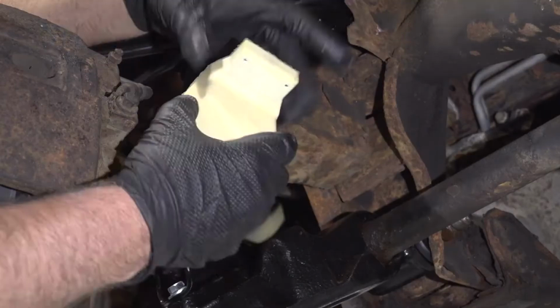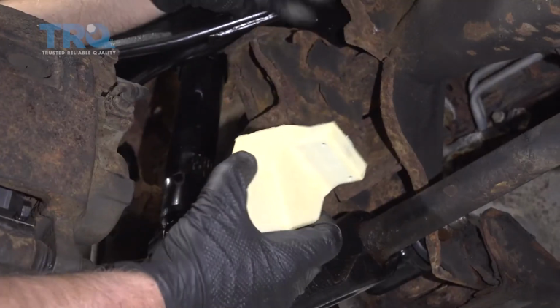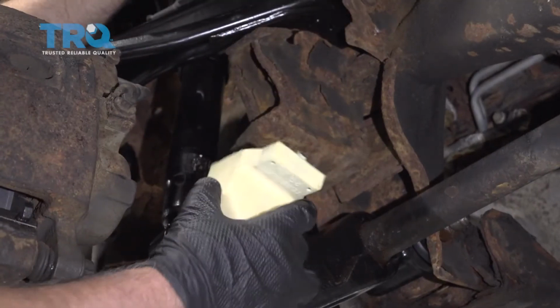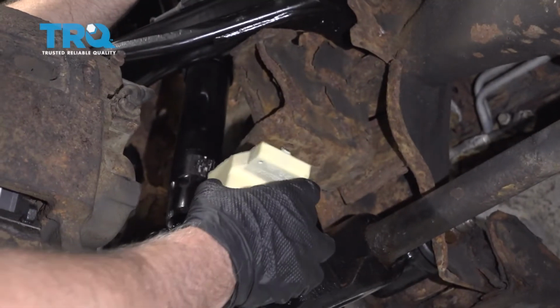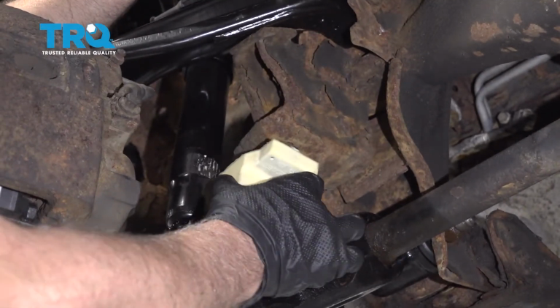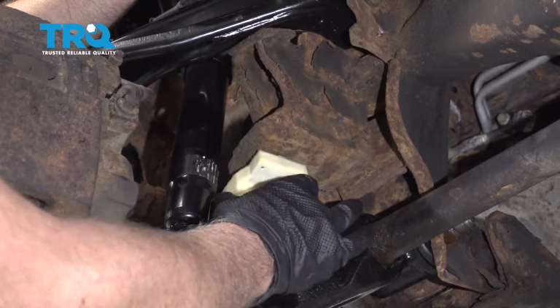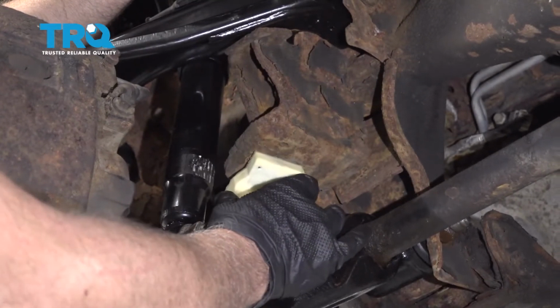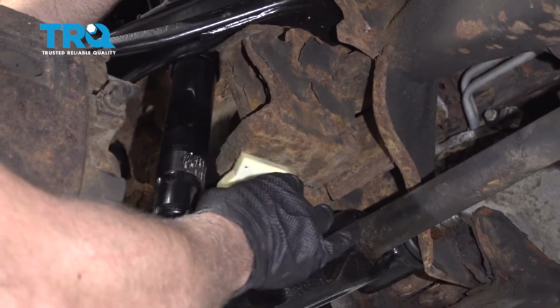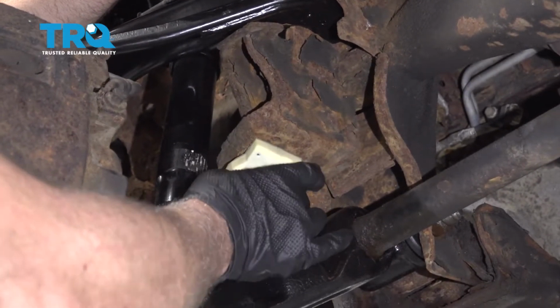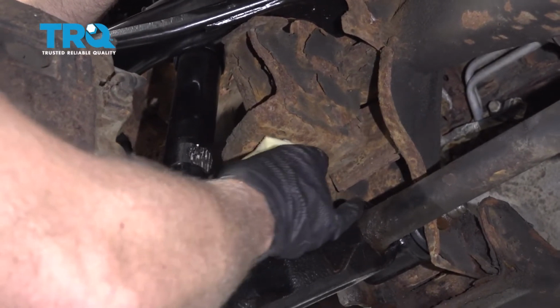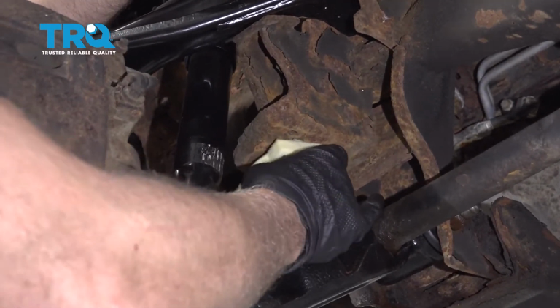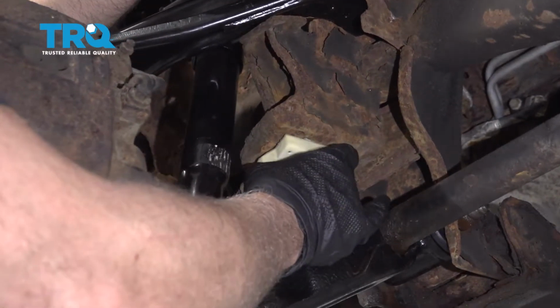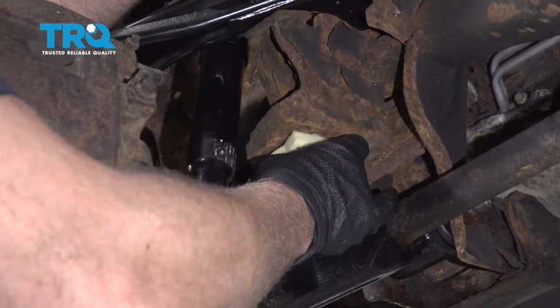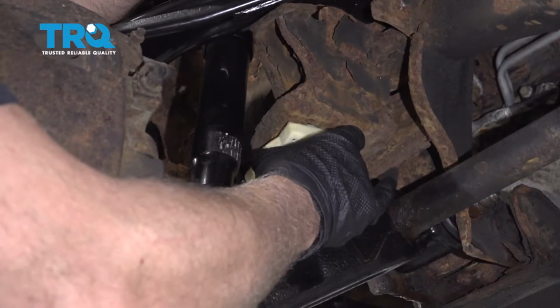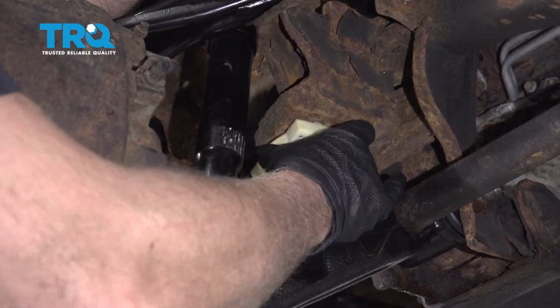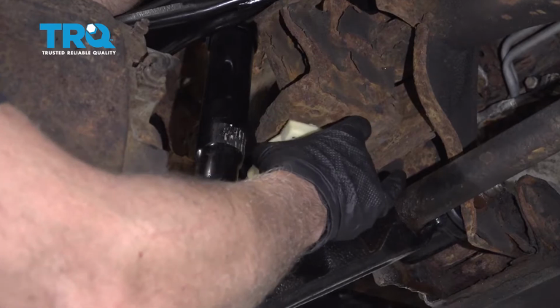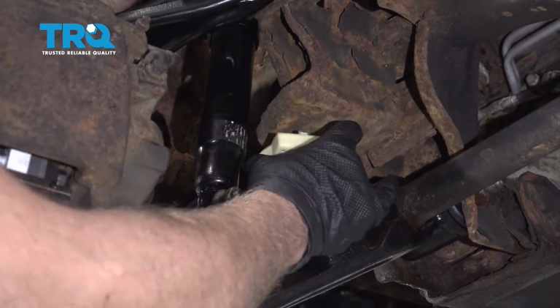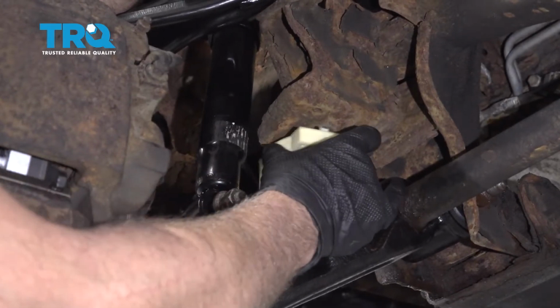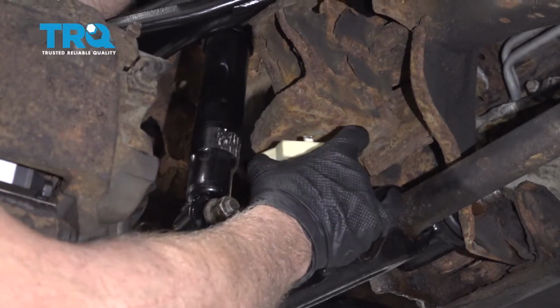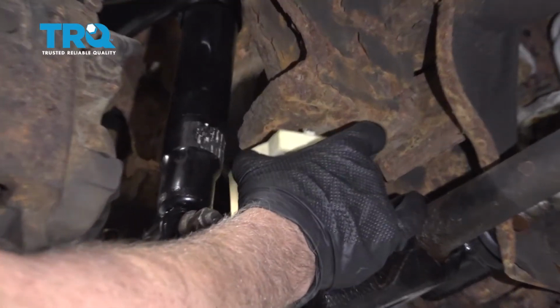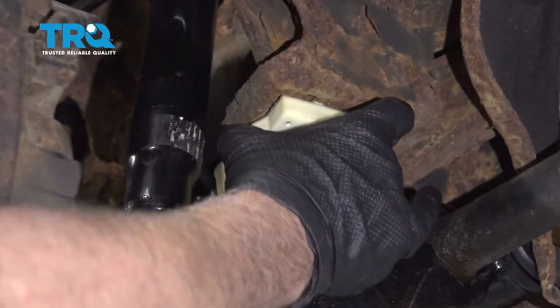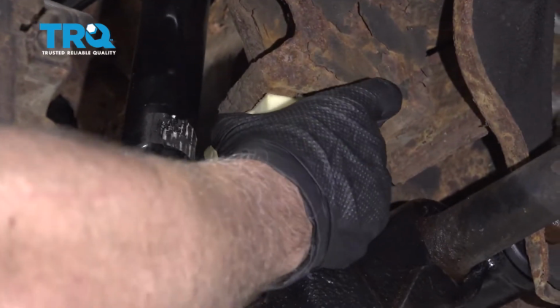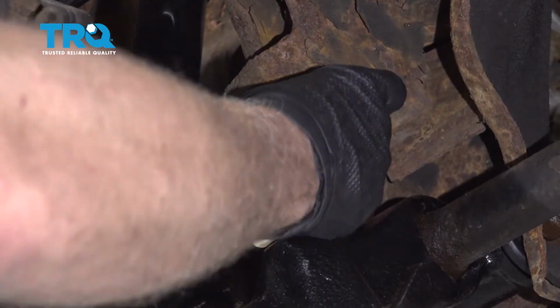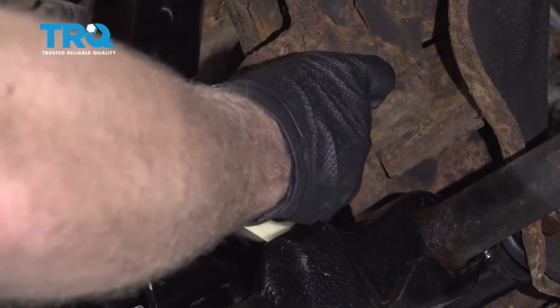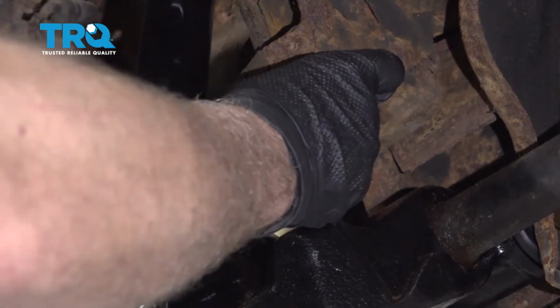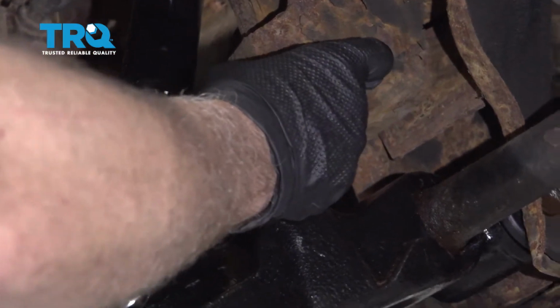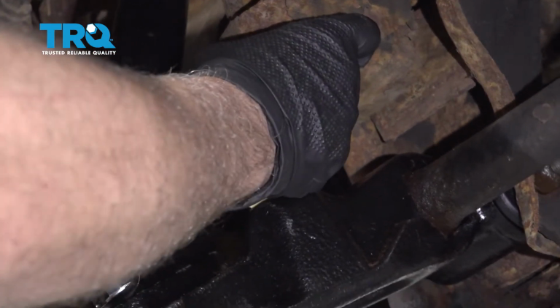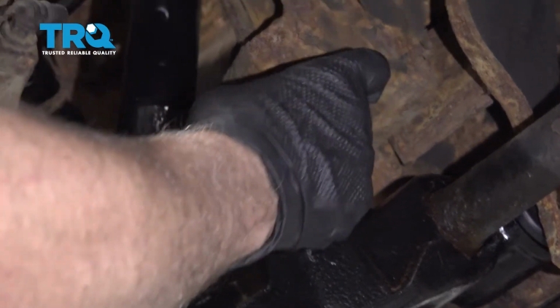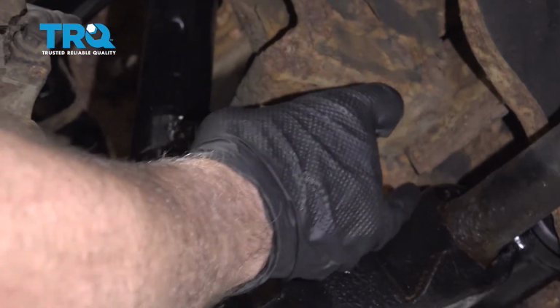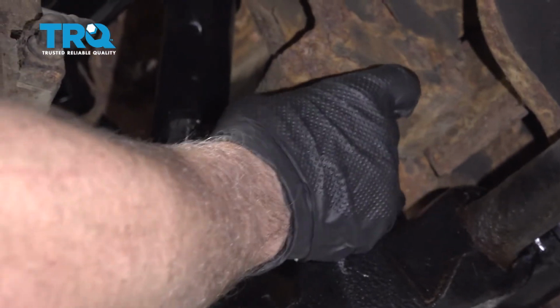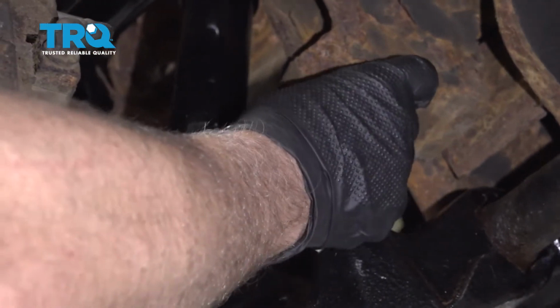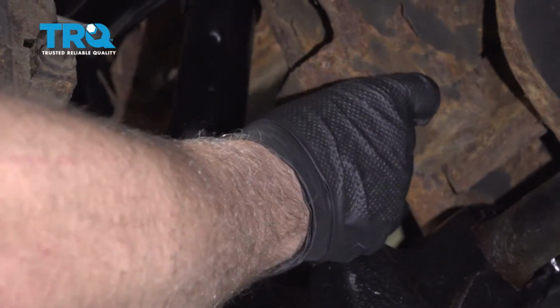This bump stop is gonna go in this location right here. This vehicle does not have one — it has either rotted away or never had one from the factory.